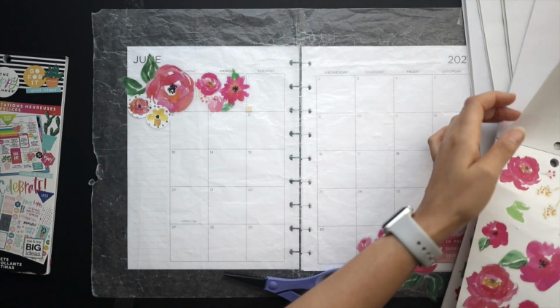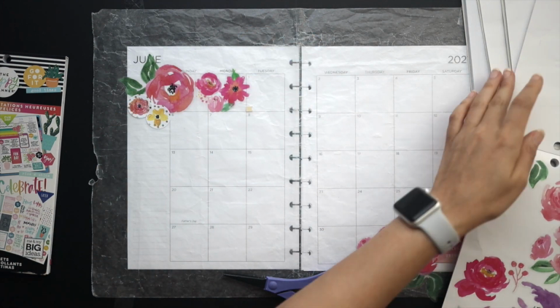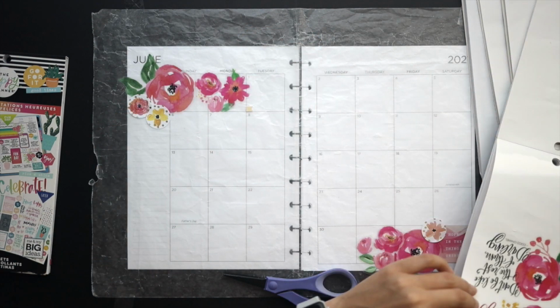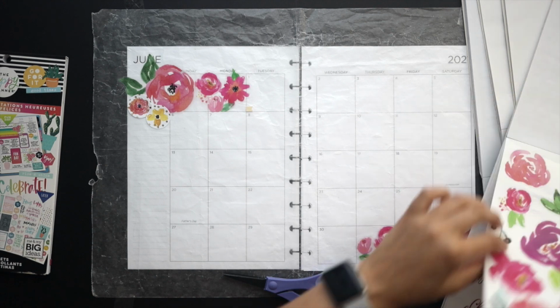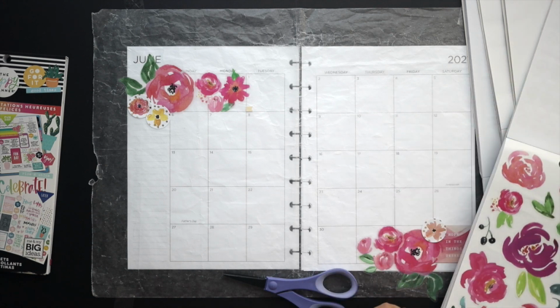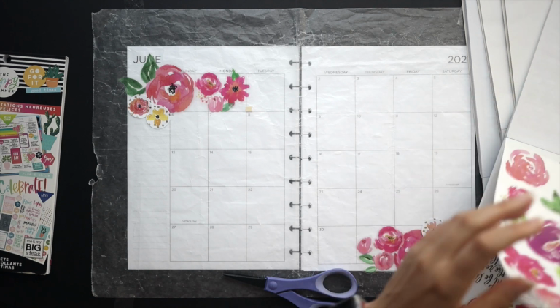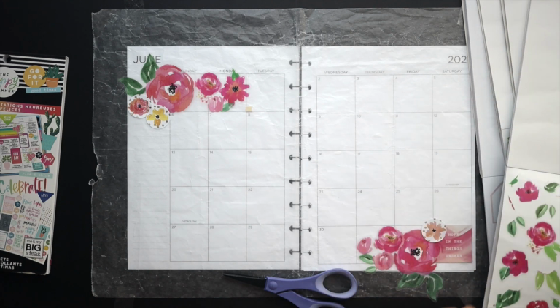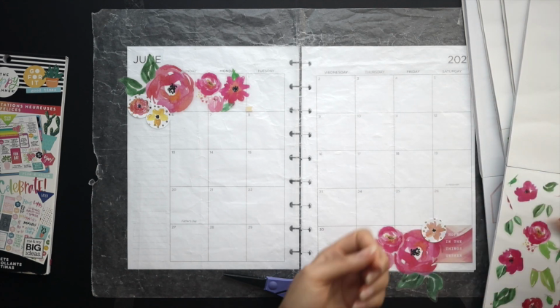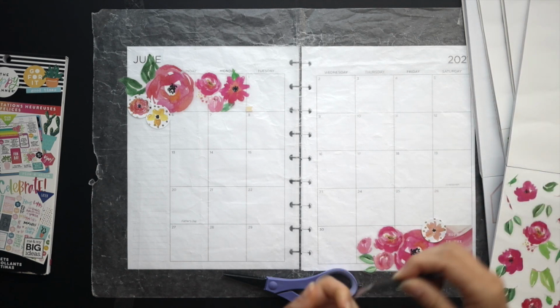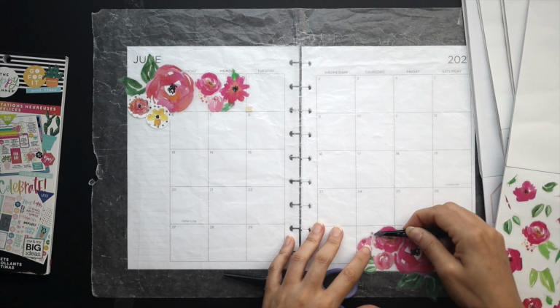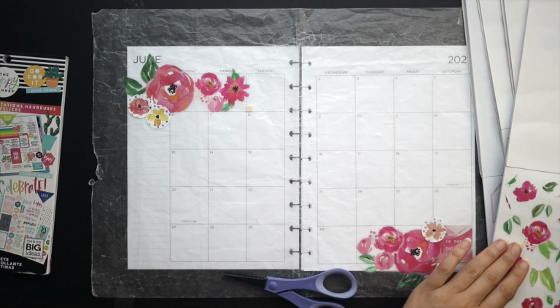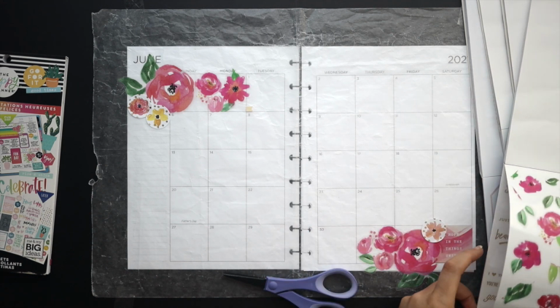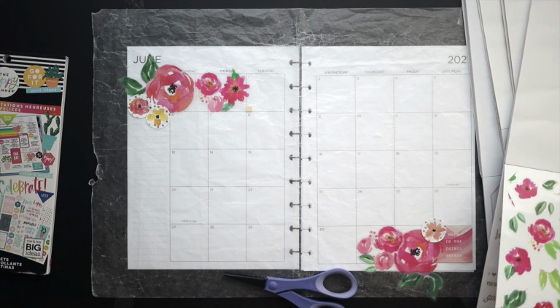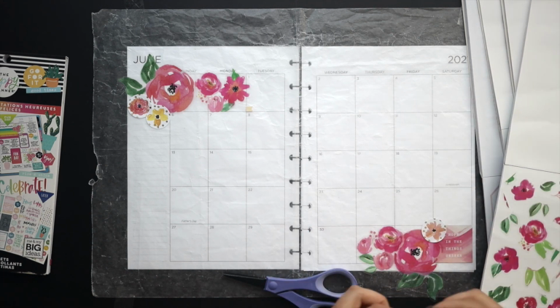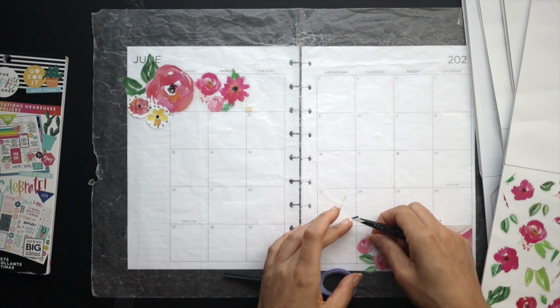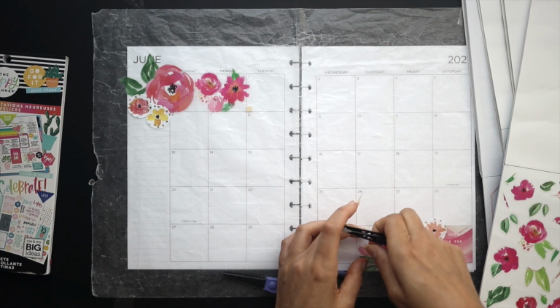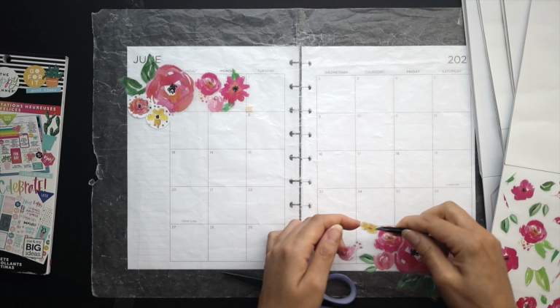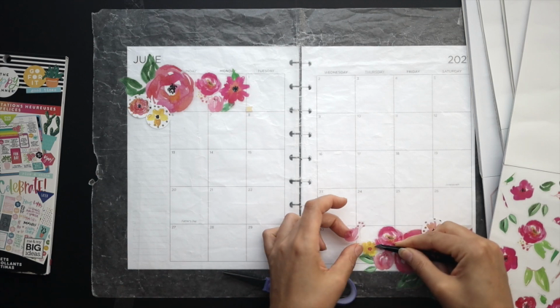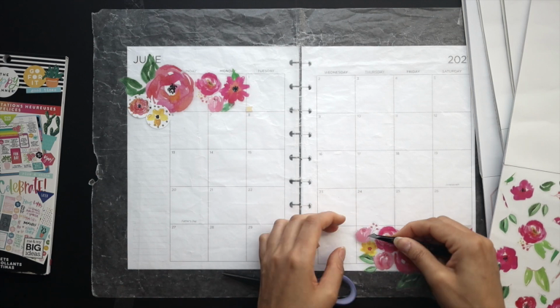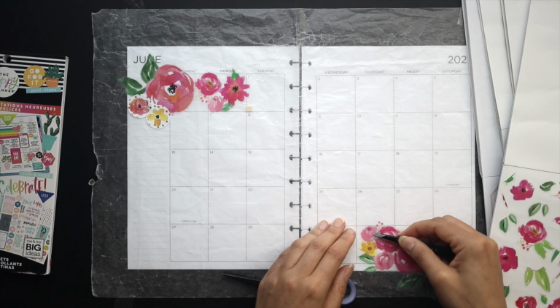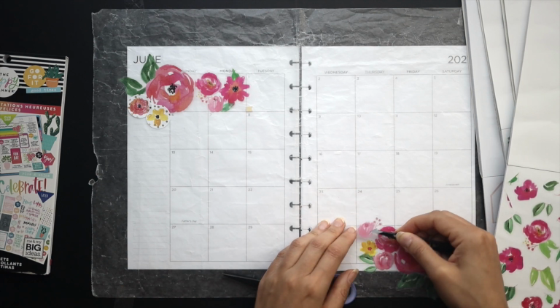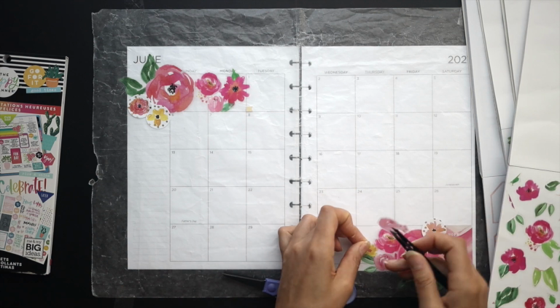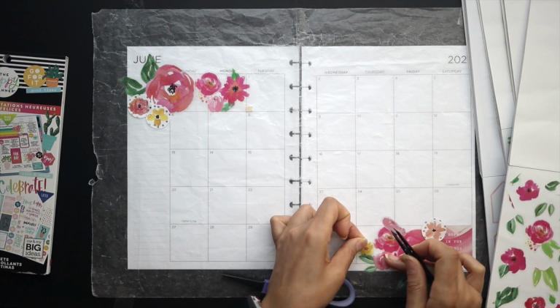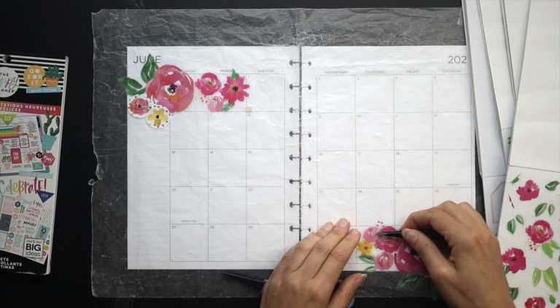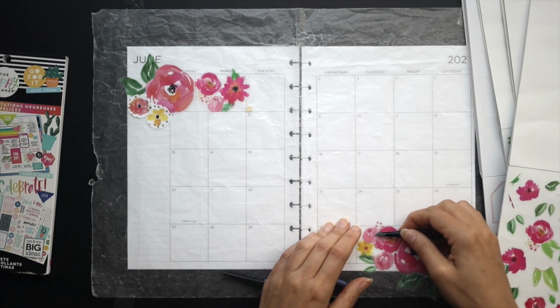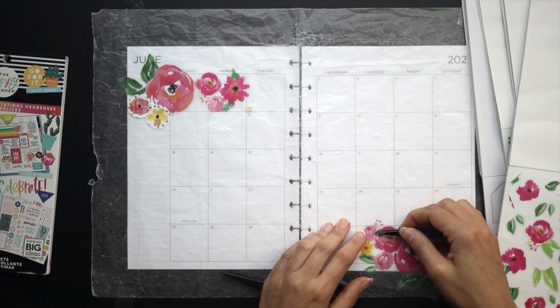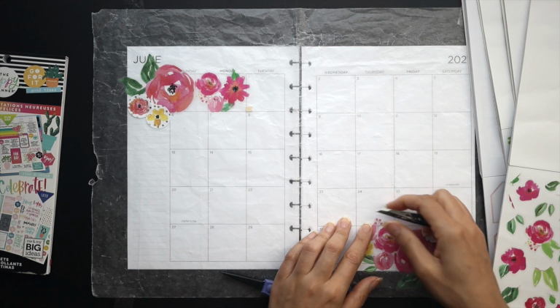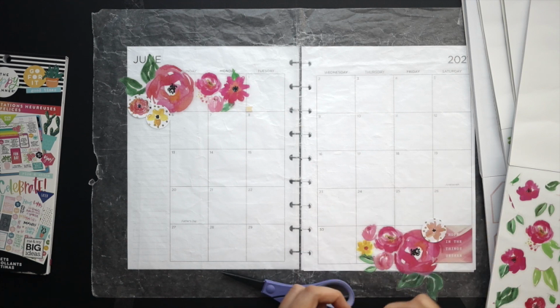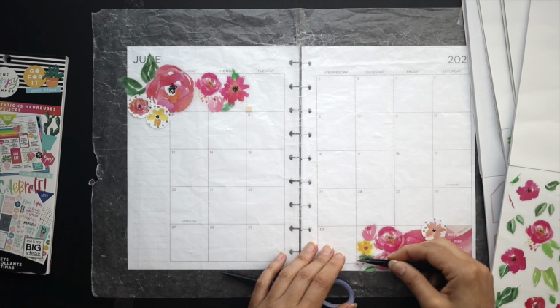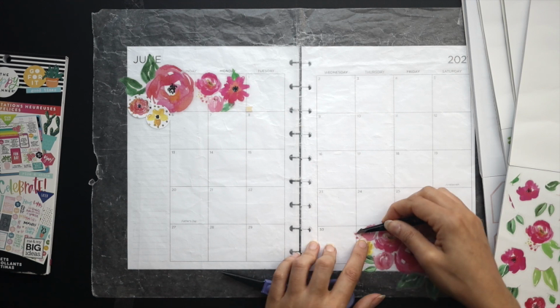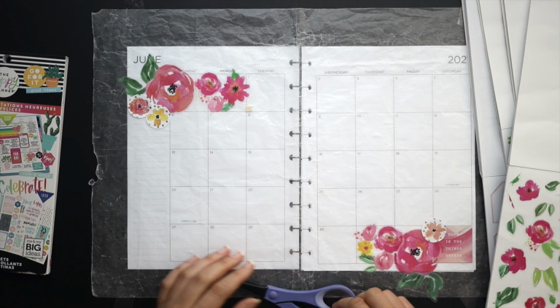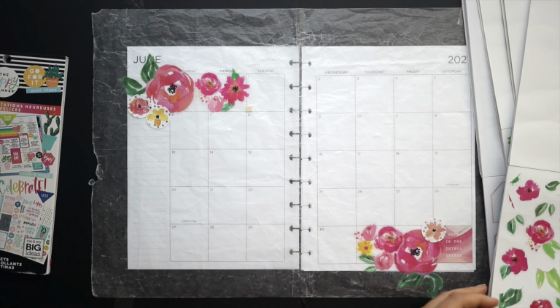I tend not to spend very much on stickers, so that's why I haven't tried too many sticker shops in the past. But I am definitely starting to warm up to the idea, just because I don't need any more full sticker books with wasted stickers.